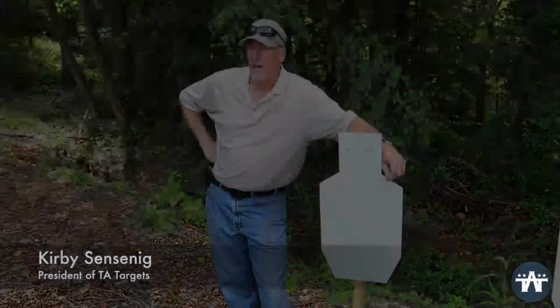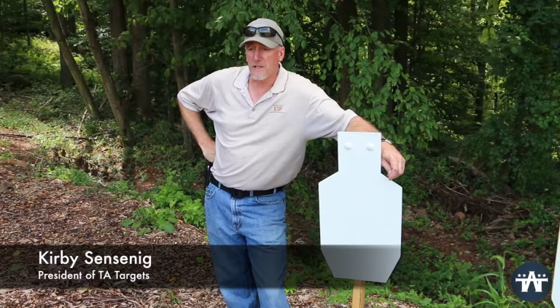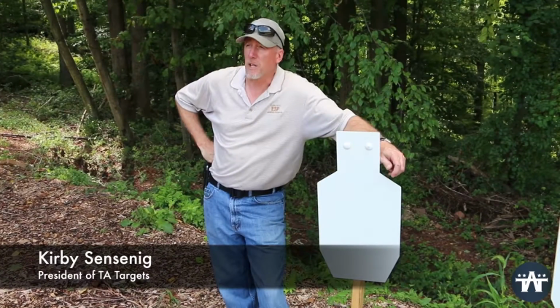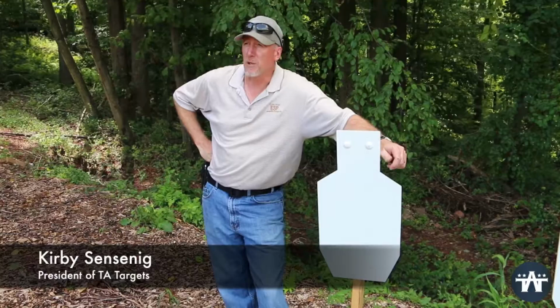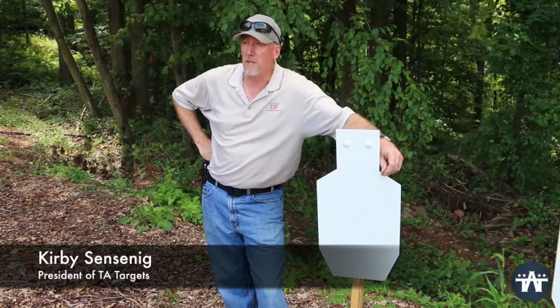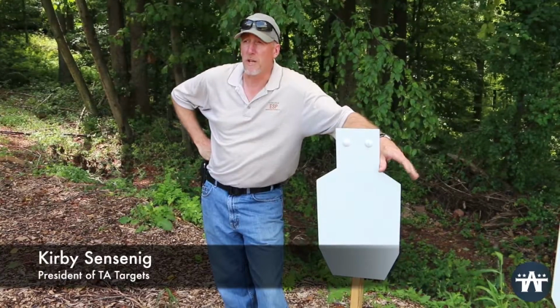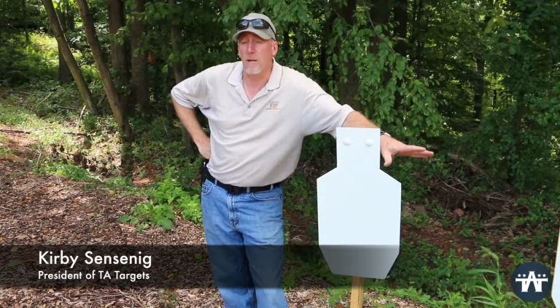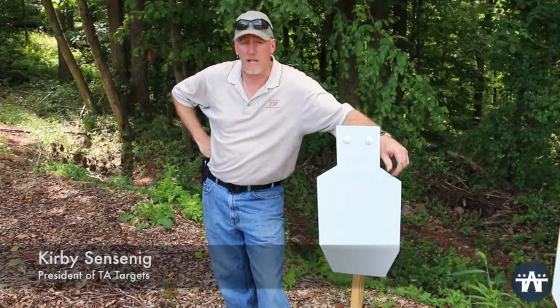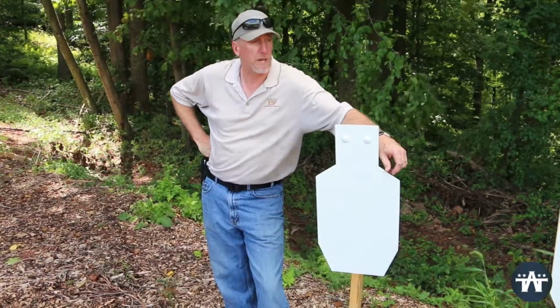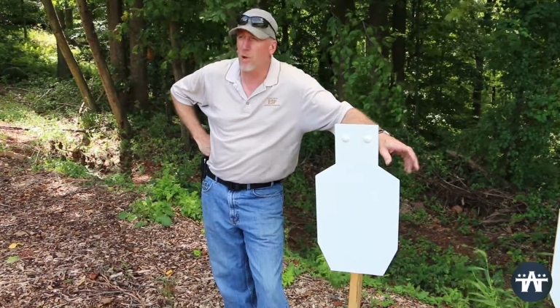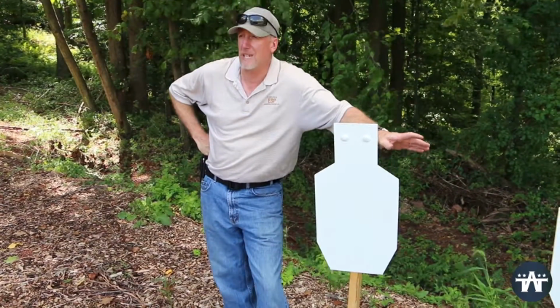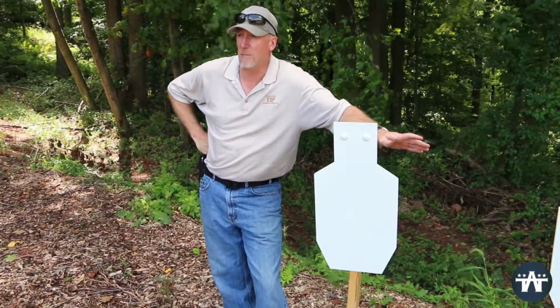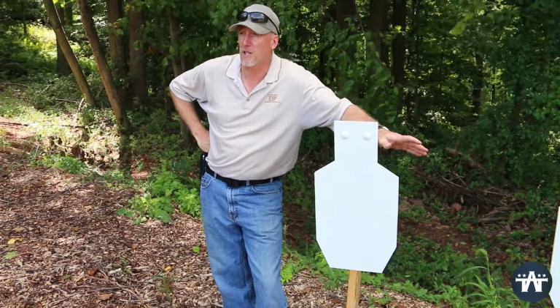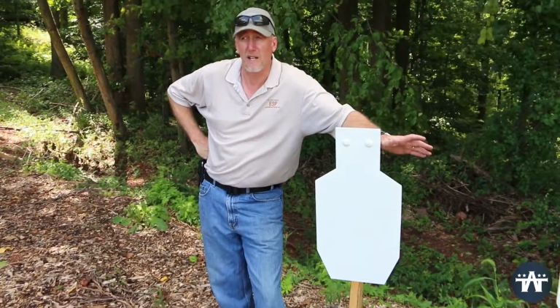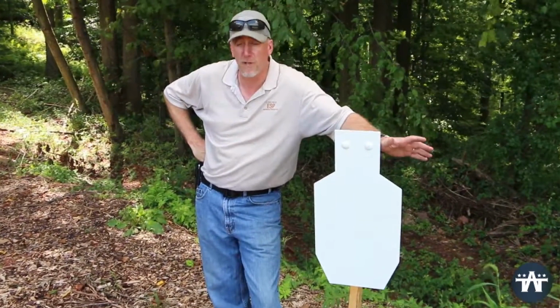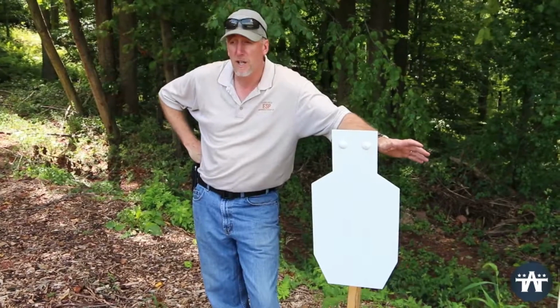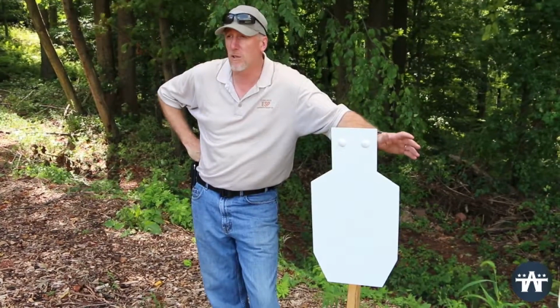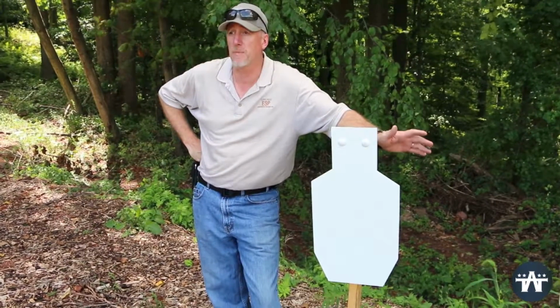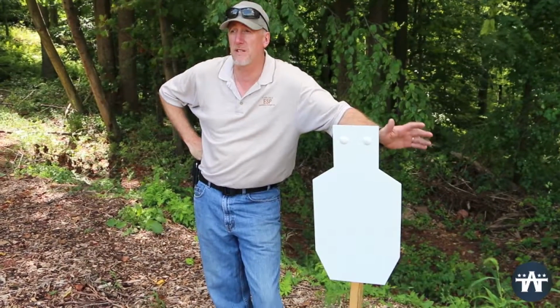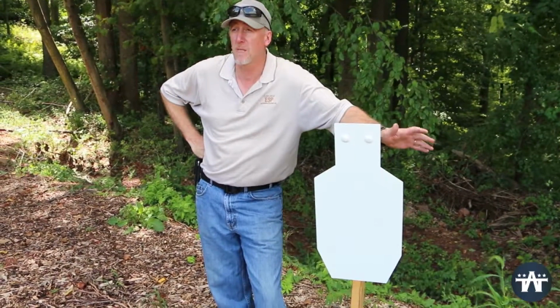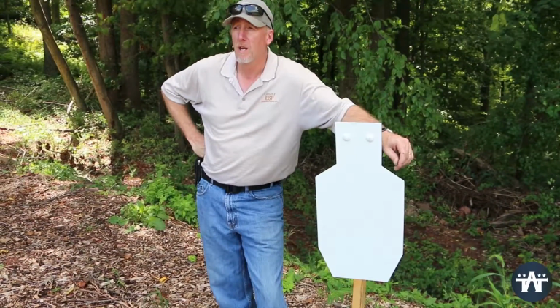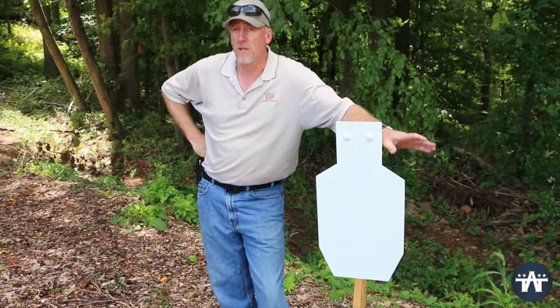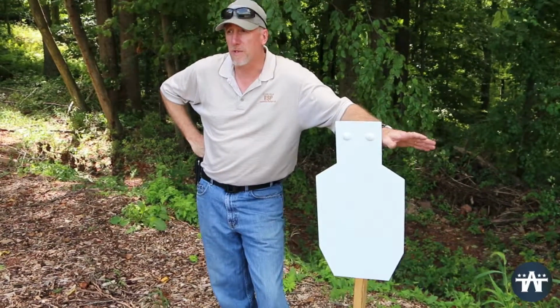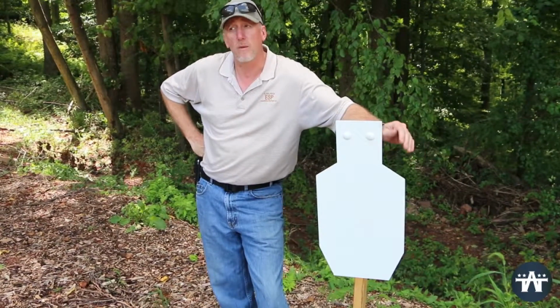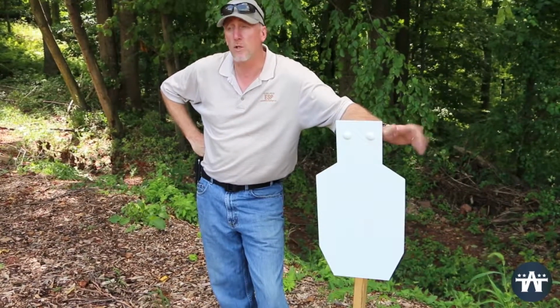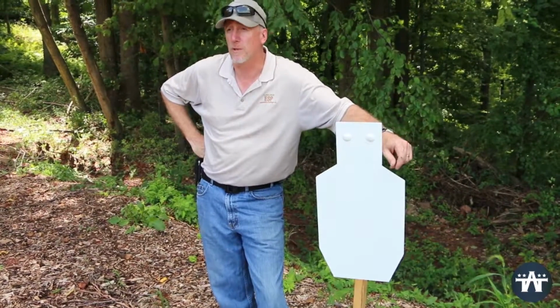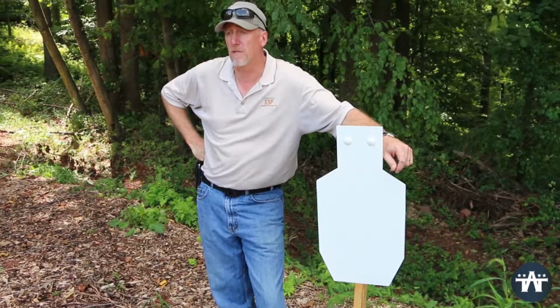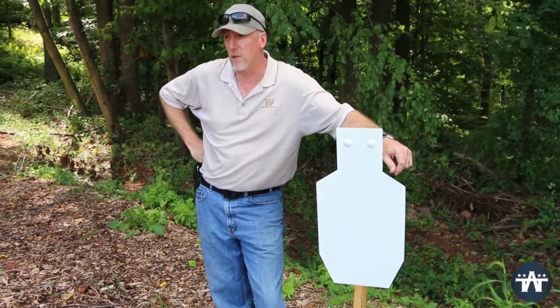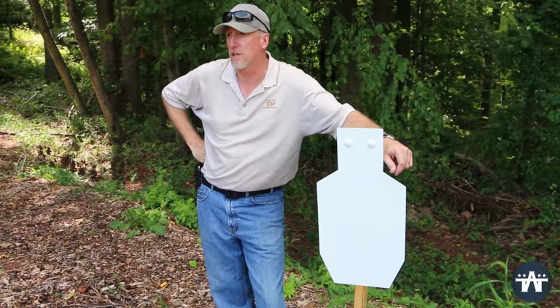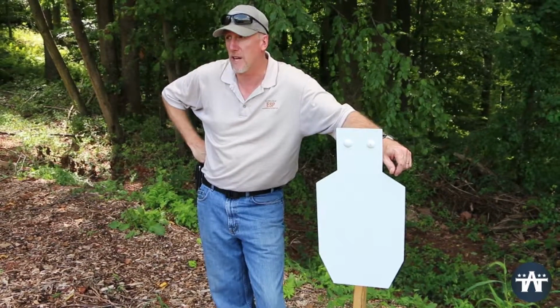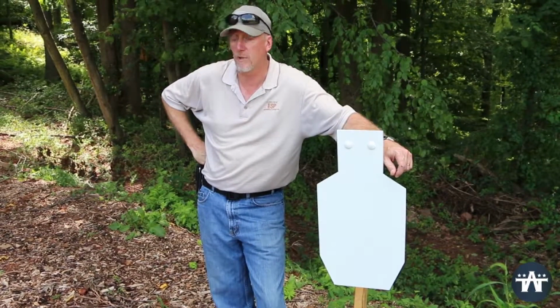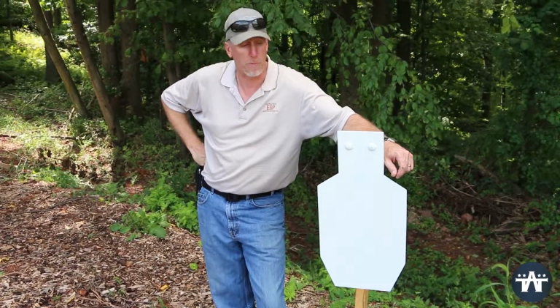Hey guys, today we want to explain the difference between our family of ADAPs. We have four different ADAP targets, and while at the front they look deceptively the same, when you look at them from the side and when you shoot them, they're distinctively different targets and they're designed for different purposes.